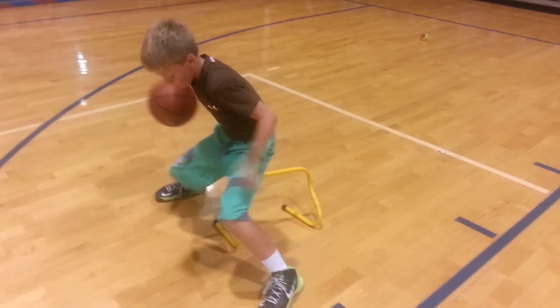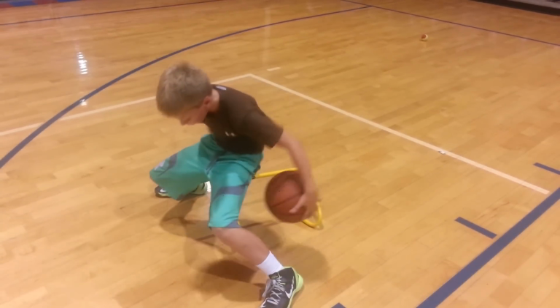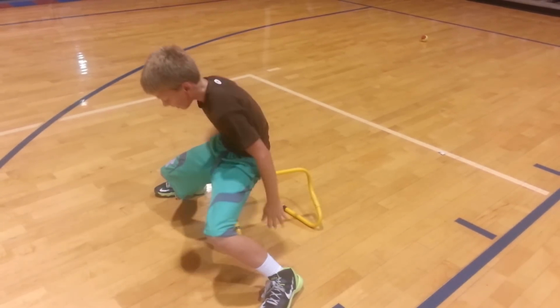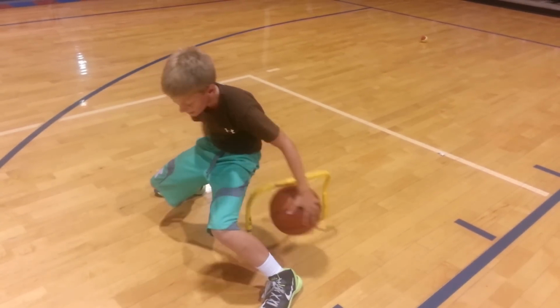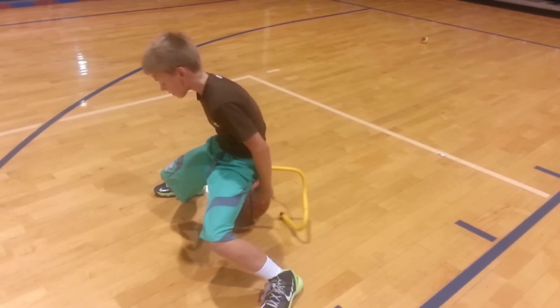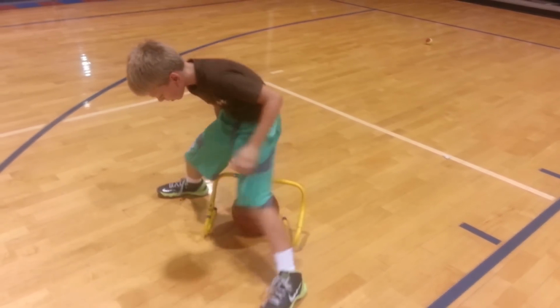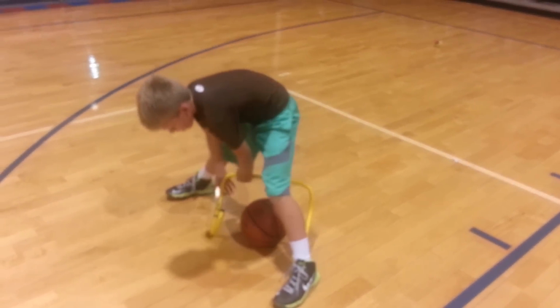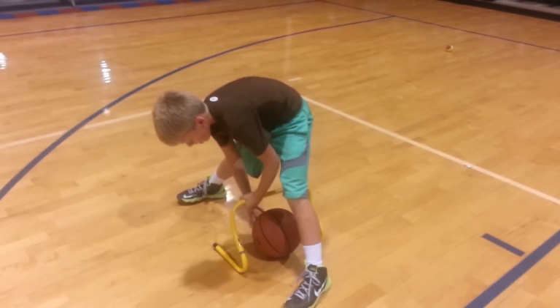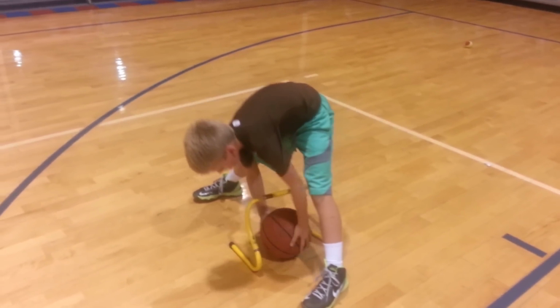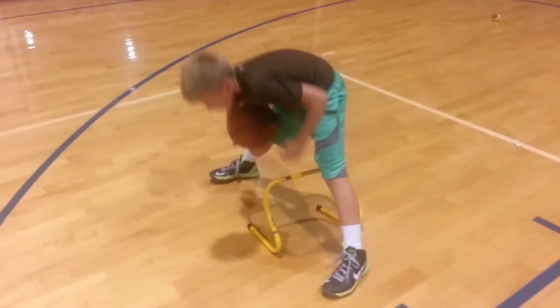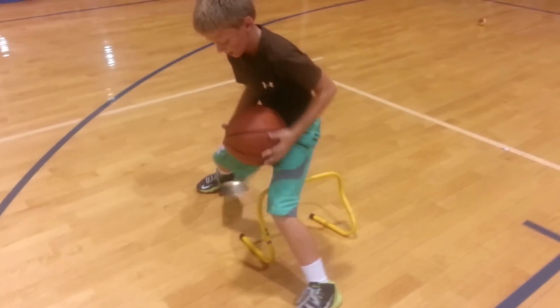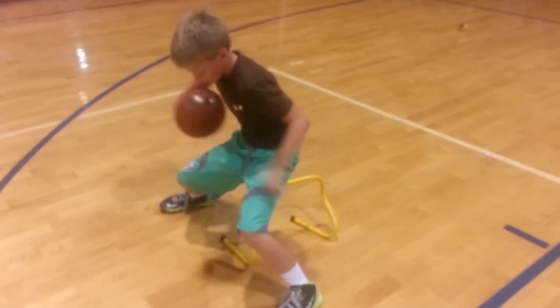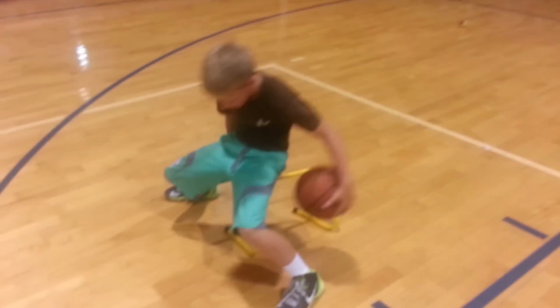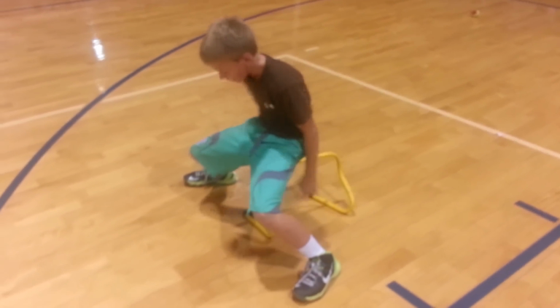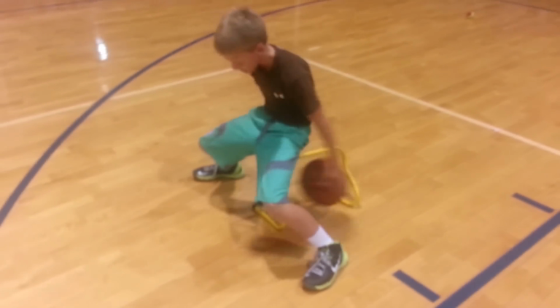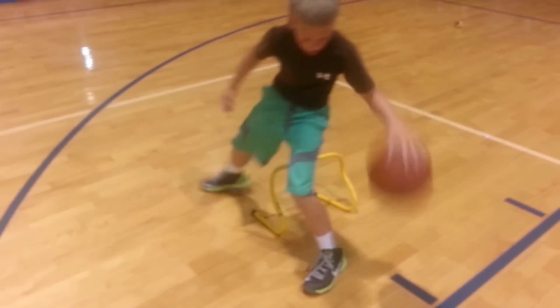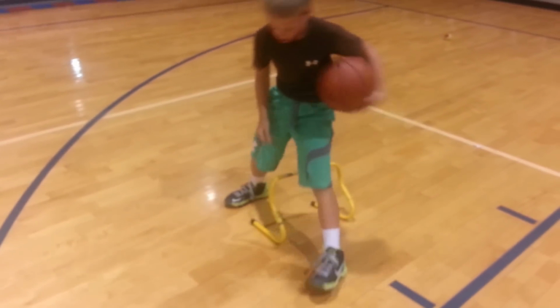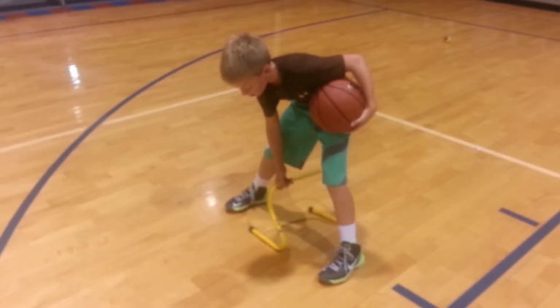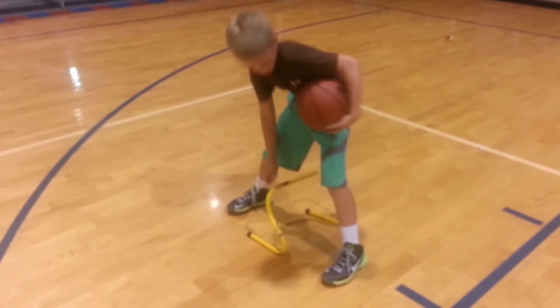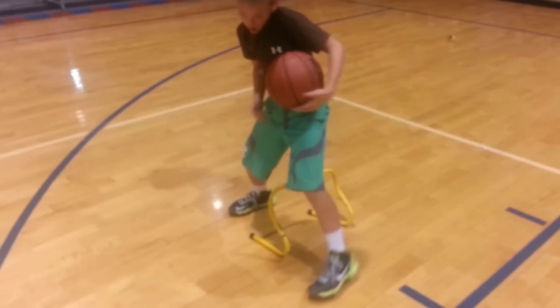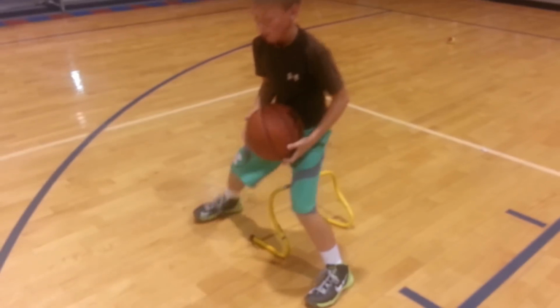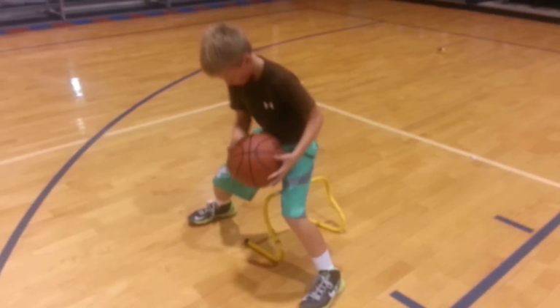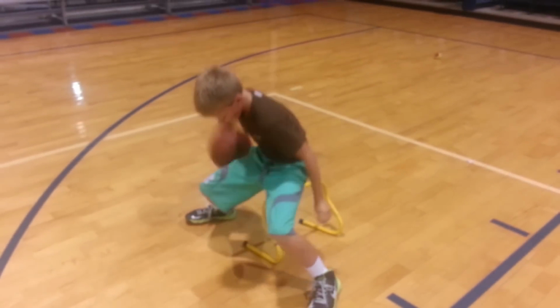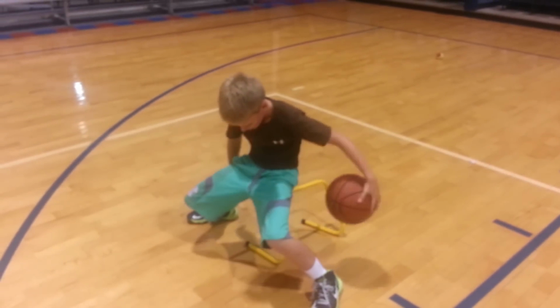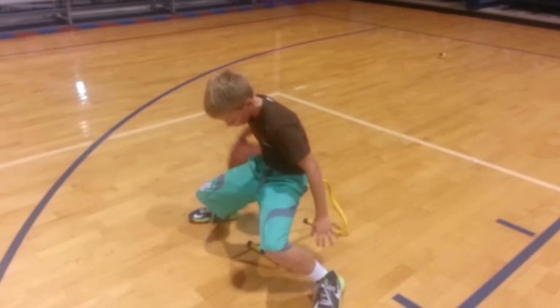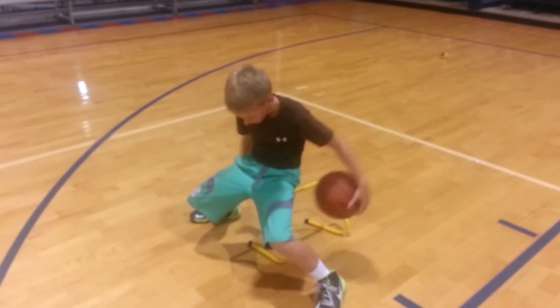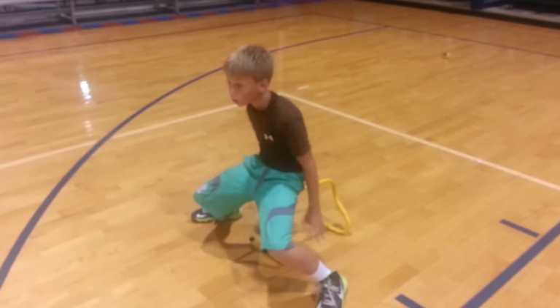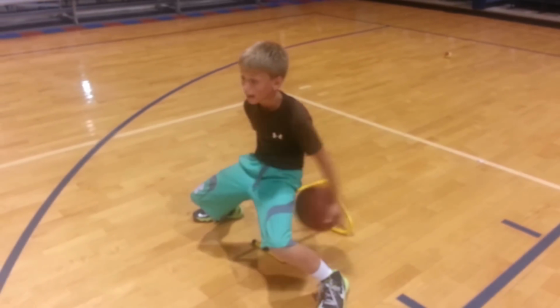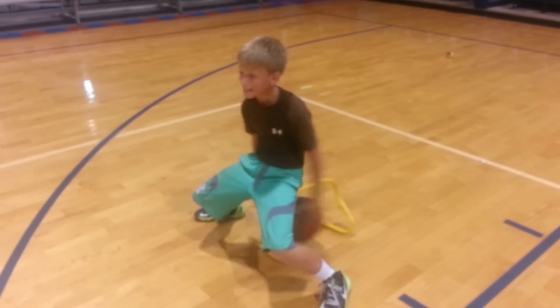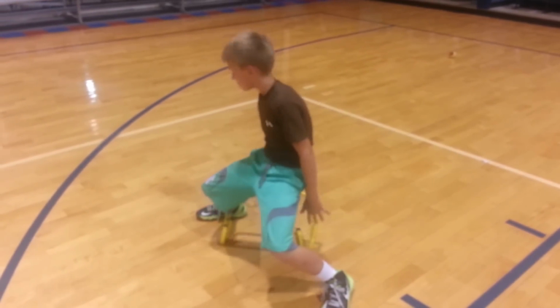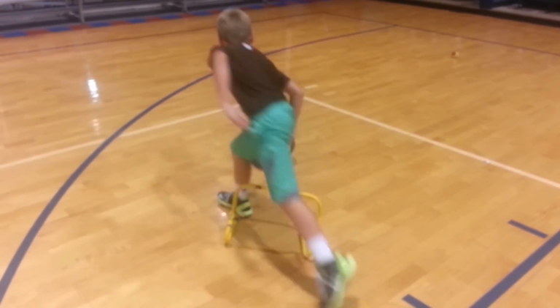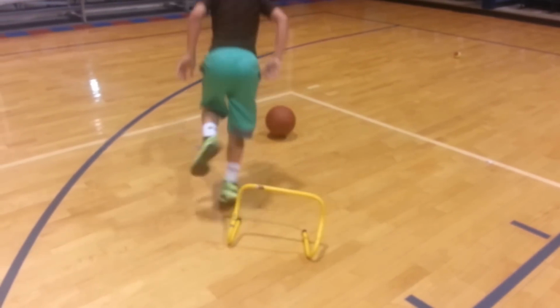Try to go harder. Get that head up. That's alright. Keep working. Keep working it. Let's go. Do another set. Let's go. Head up. Keep on working it.